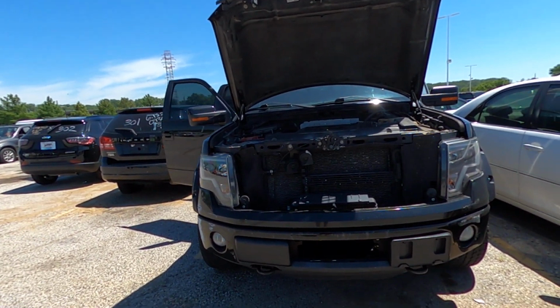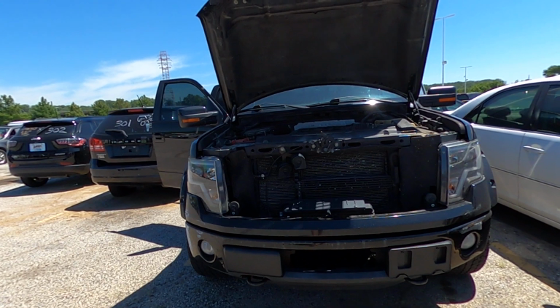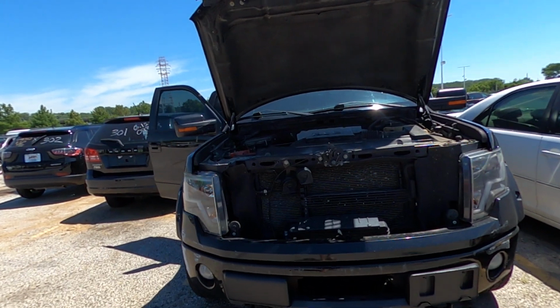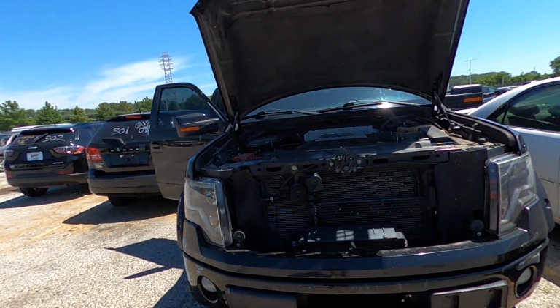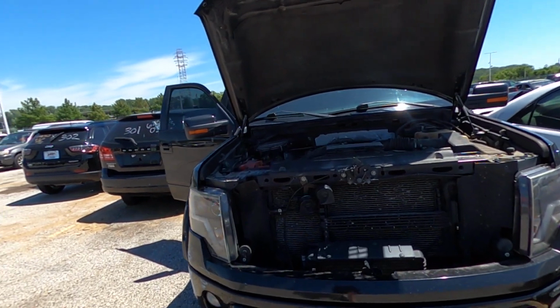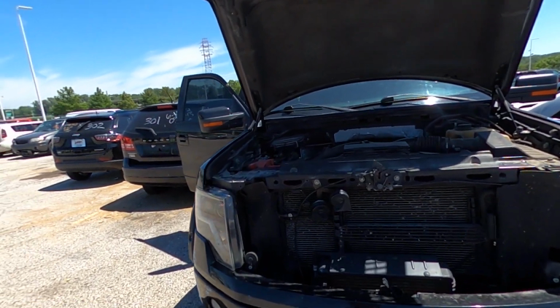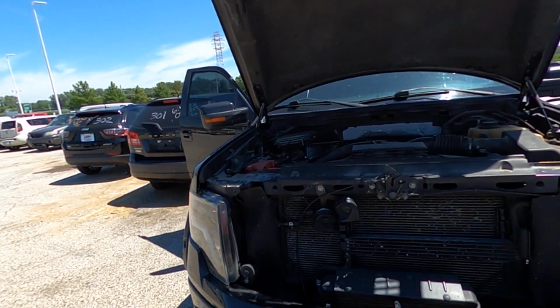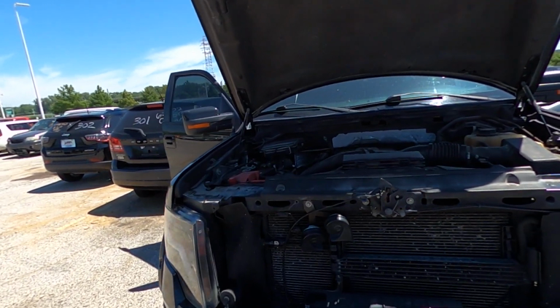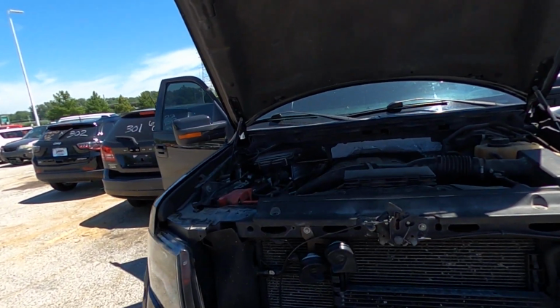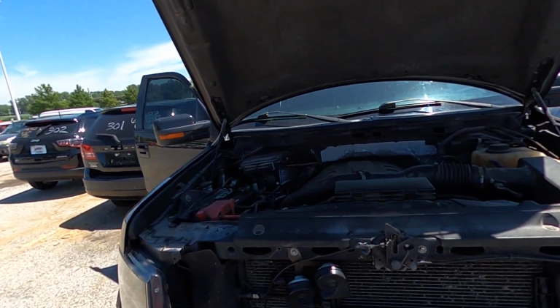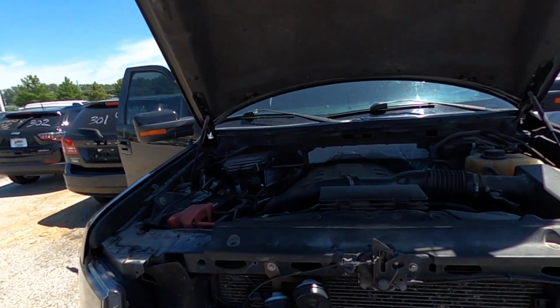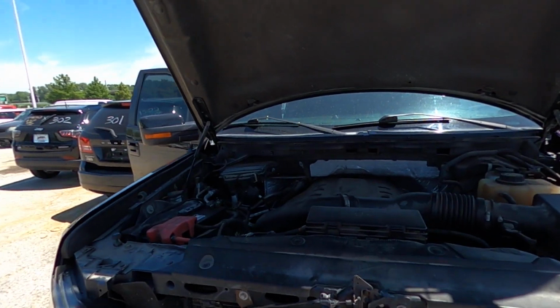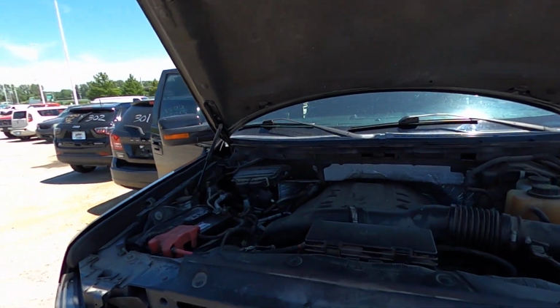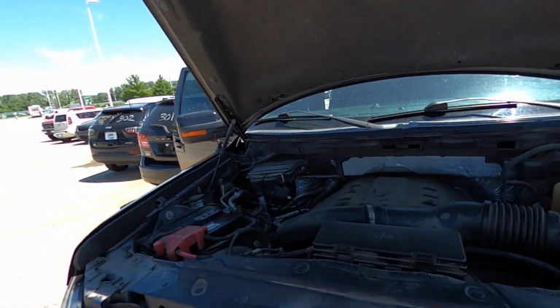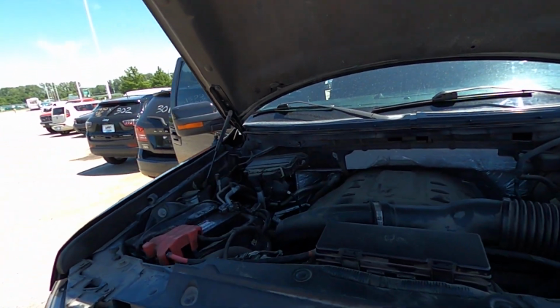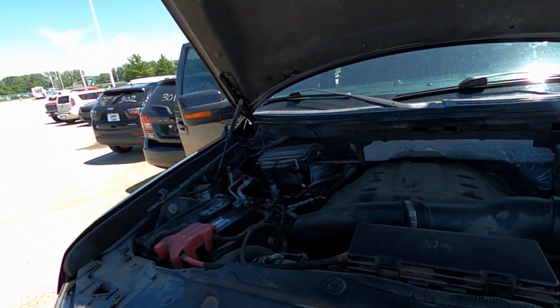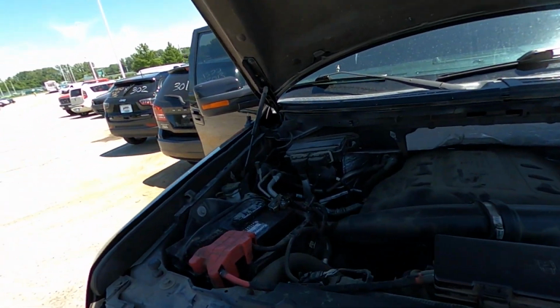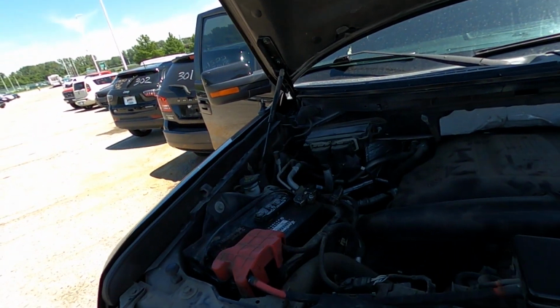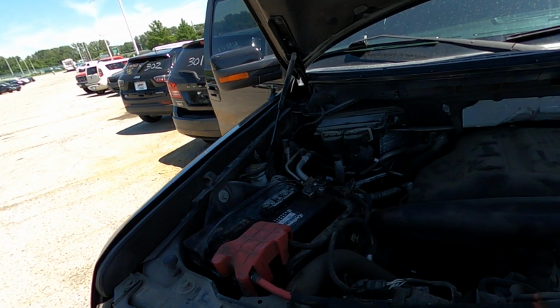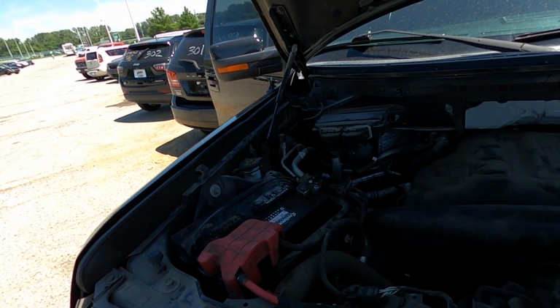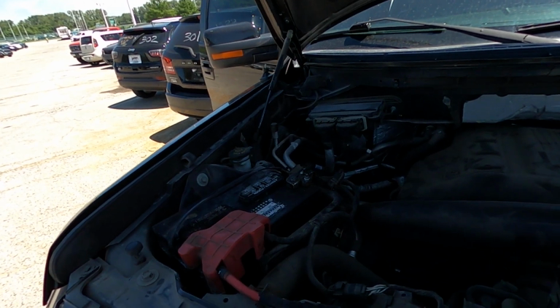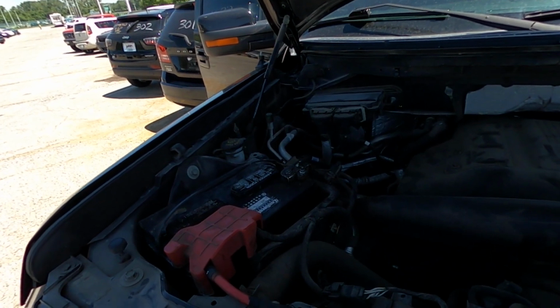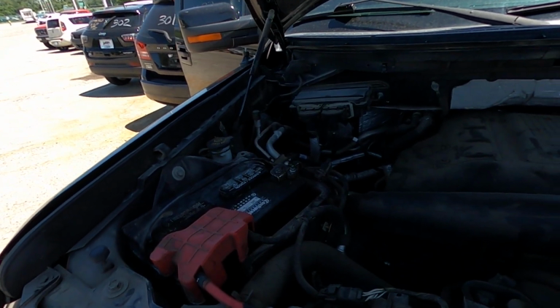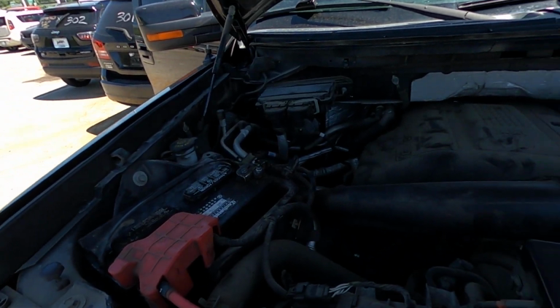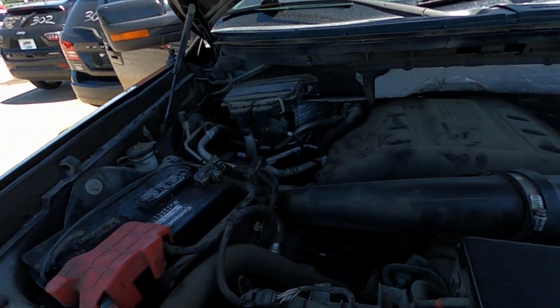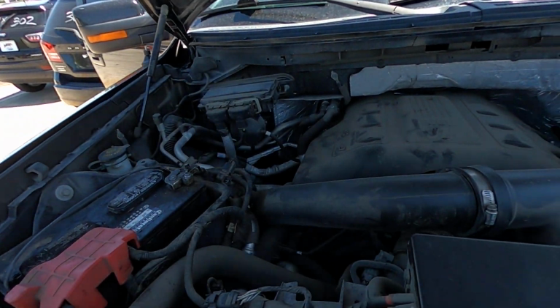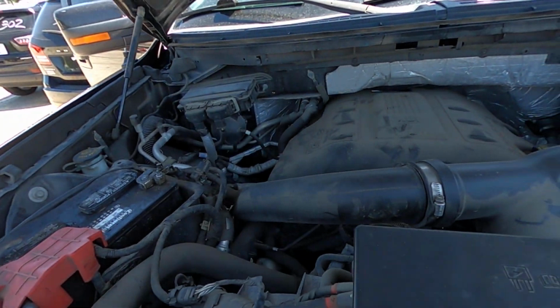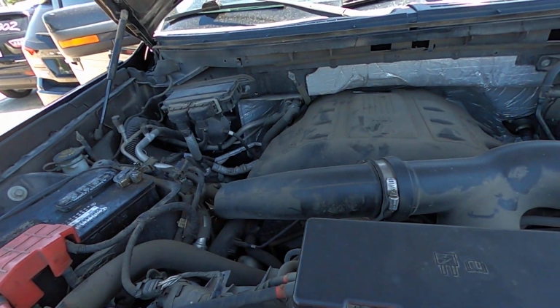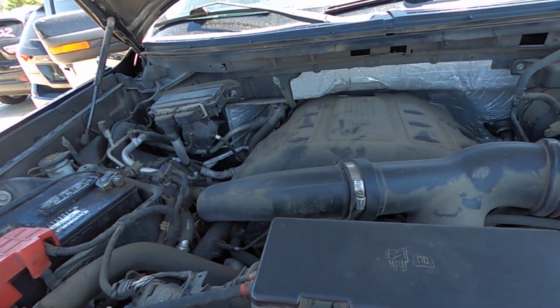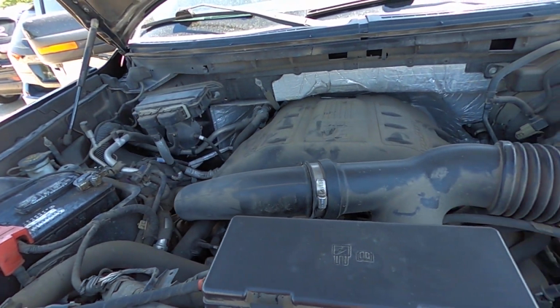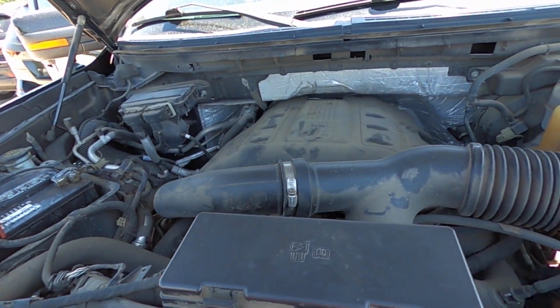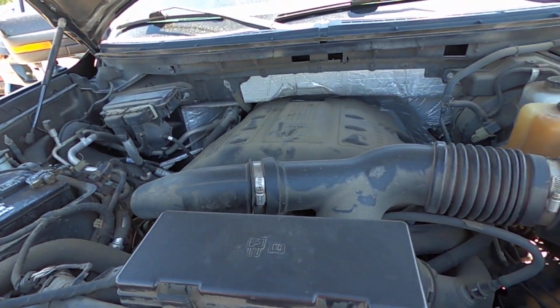No keys to this vehicle. Don't know if she starts. The doors were unlocked so I went ahead and popped the hood. What you see is what you get.